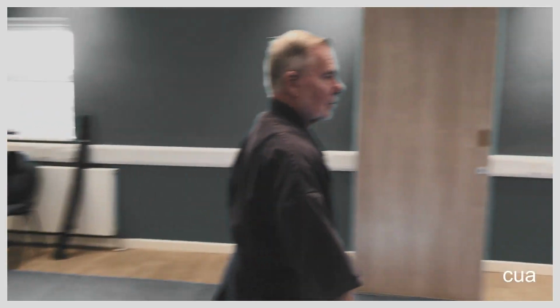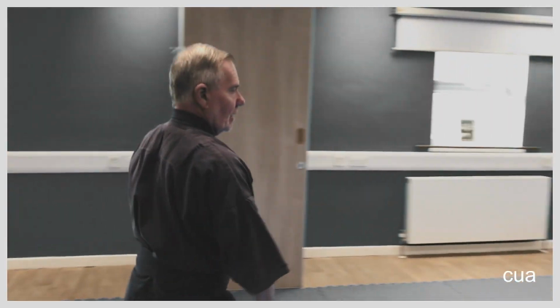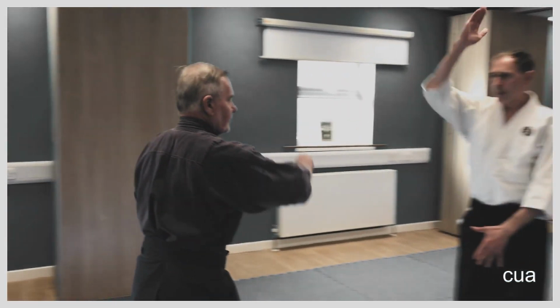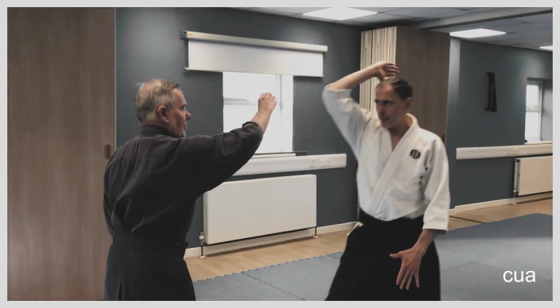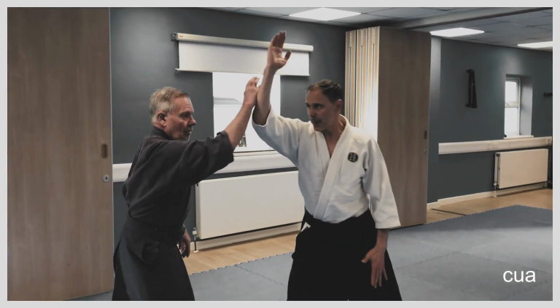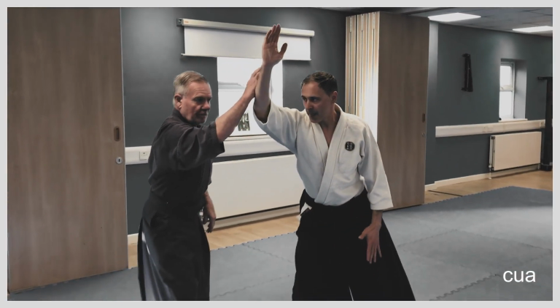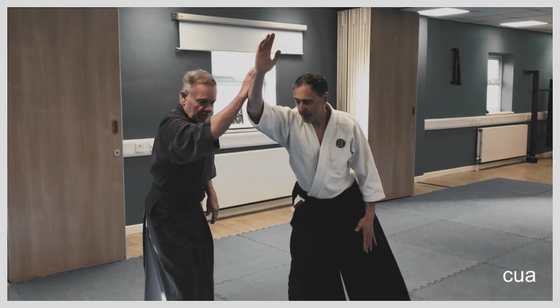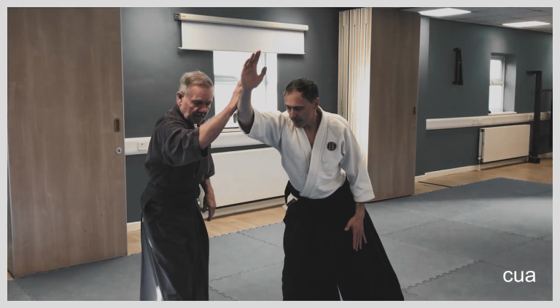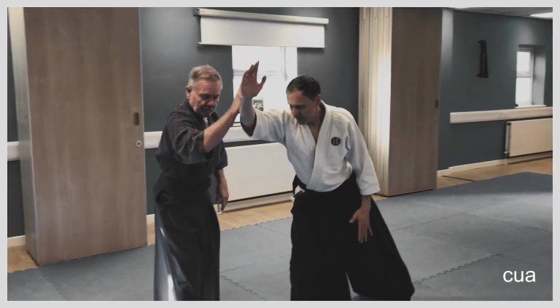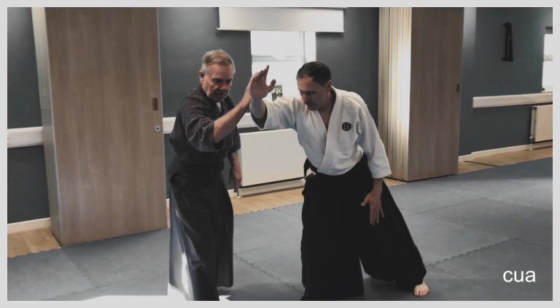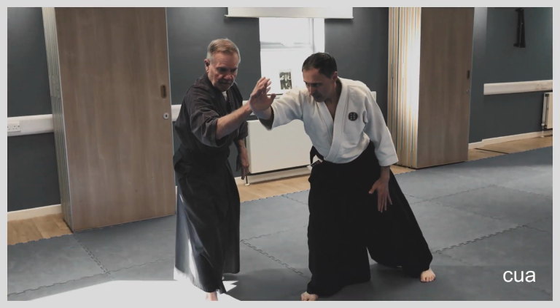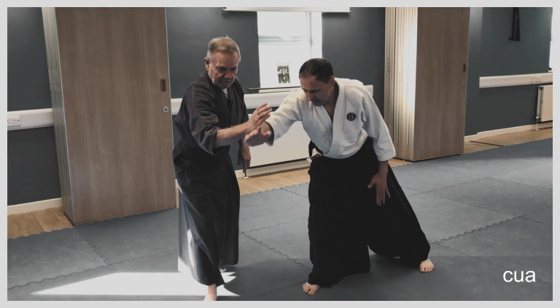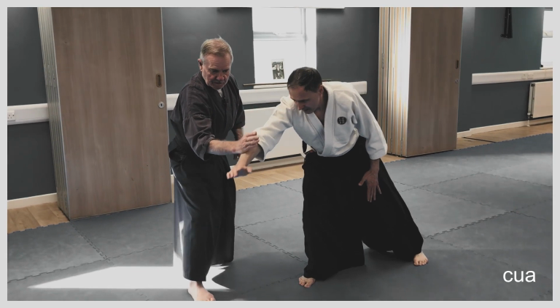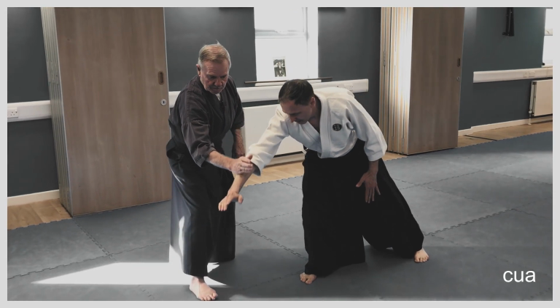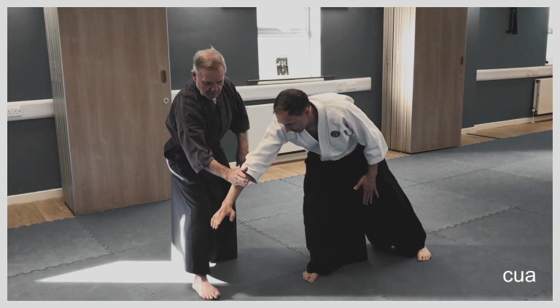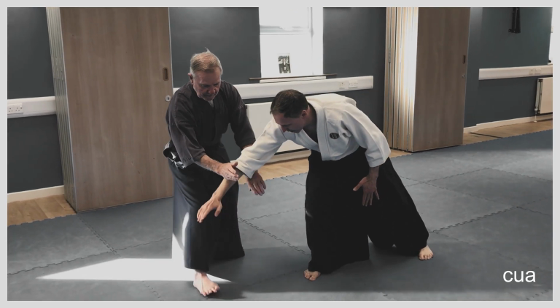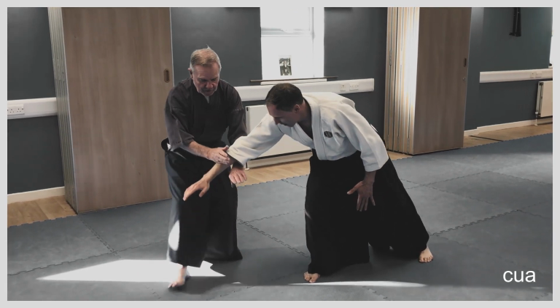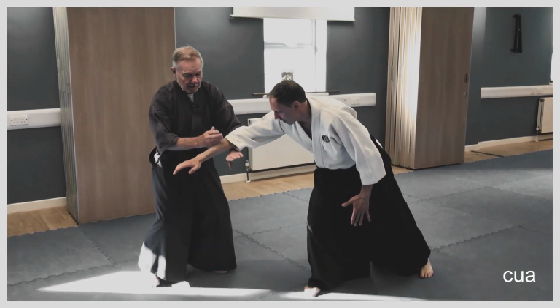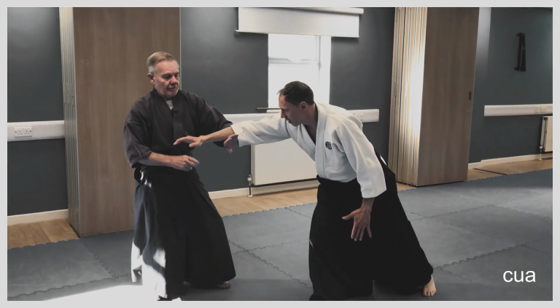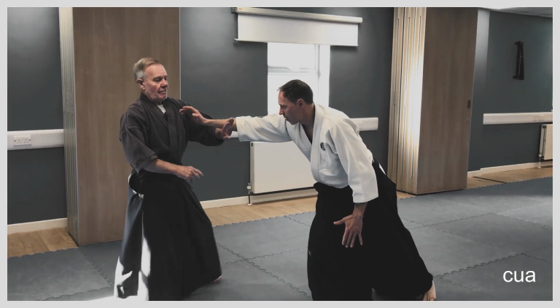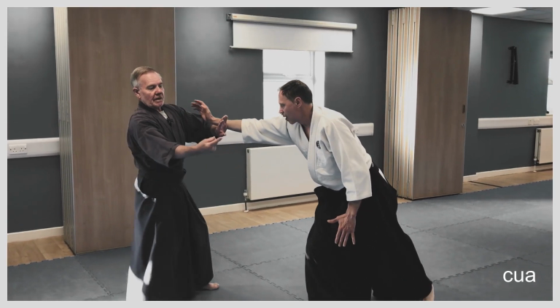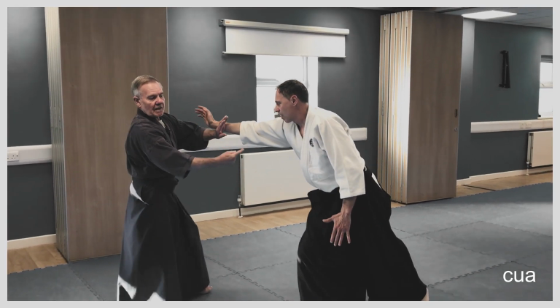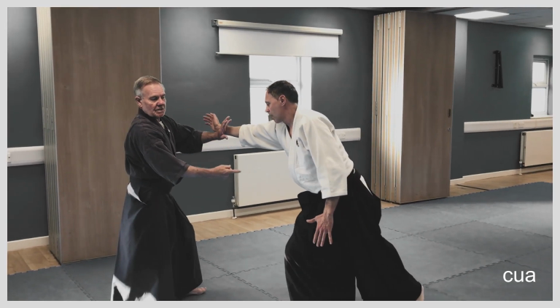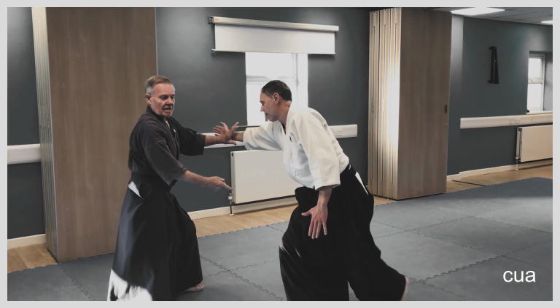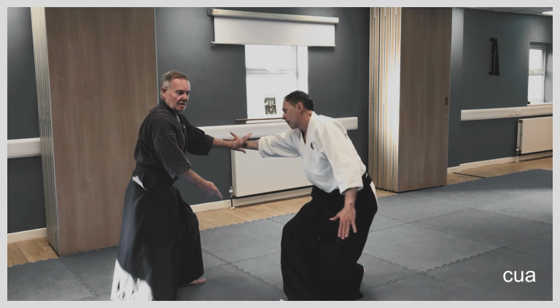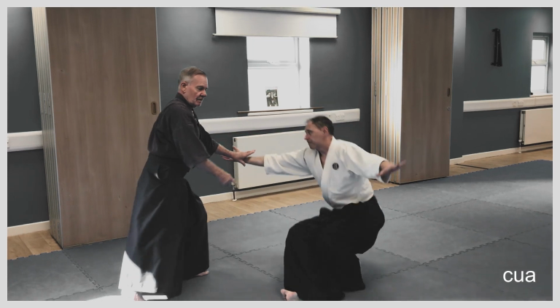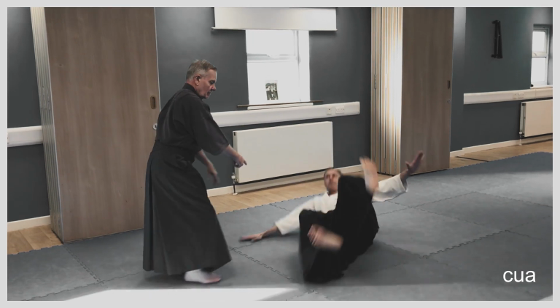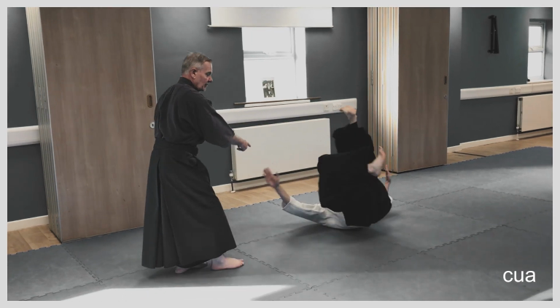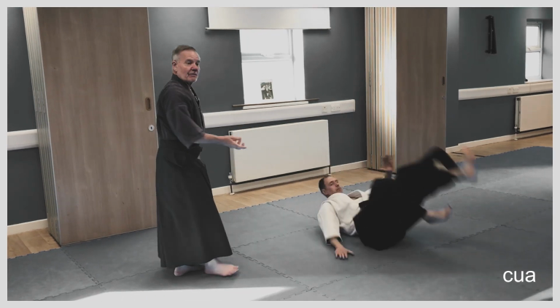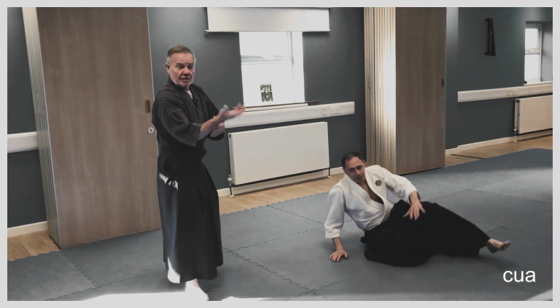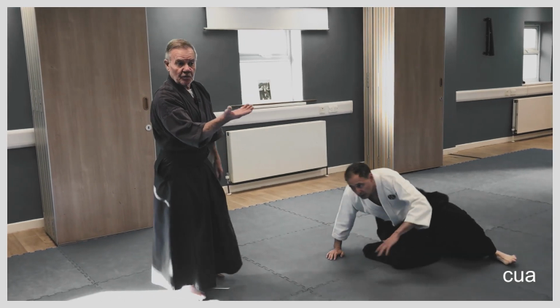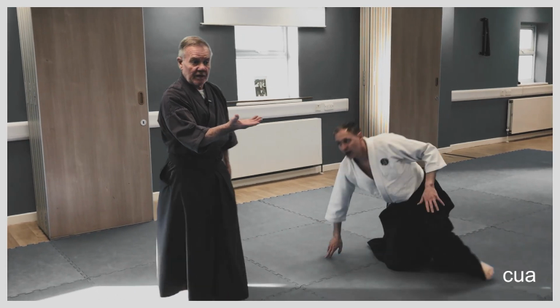So I've overcome the strike. I've moved off the line. I've cut it down. Then I'm engaging with it, and I'm breaking his balance to this side, but he's falling before I put the other bit in.